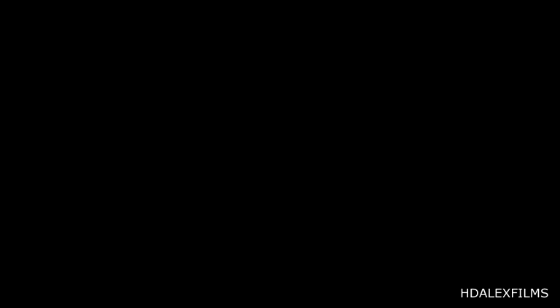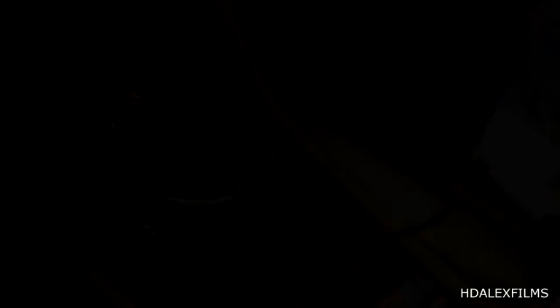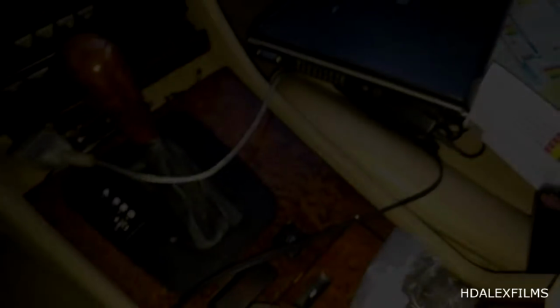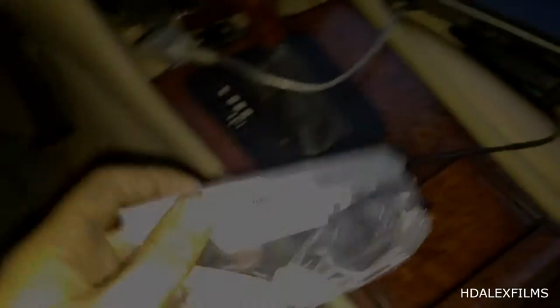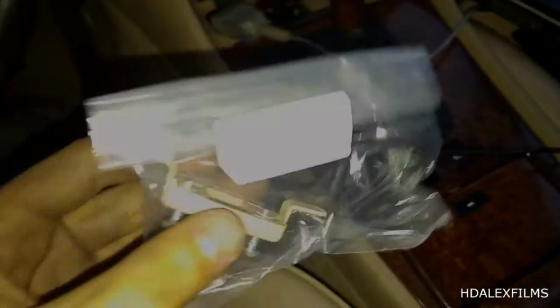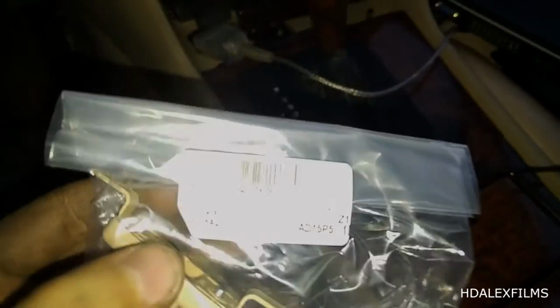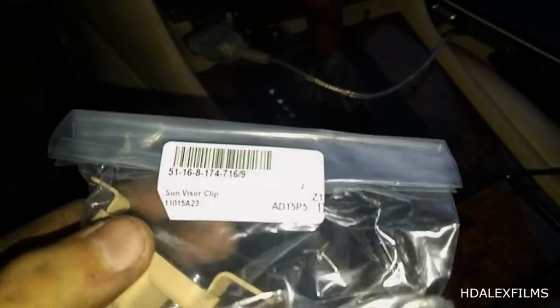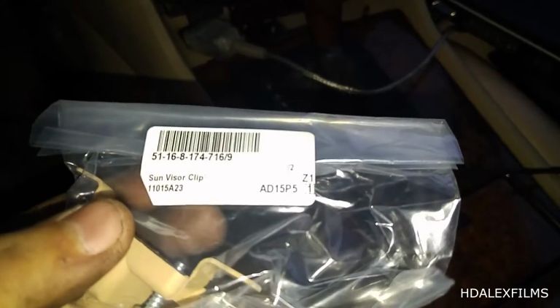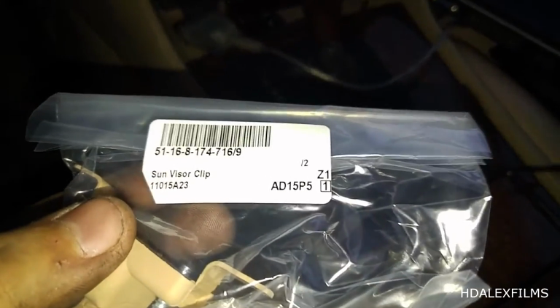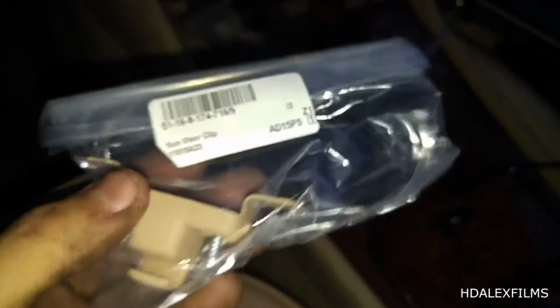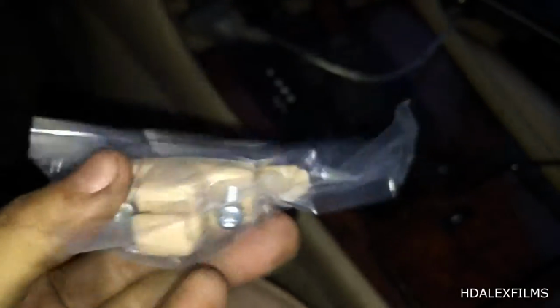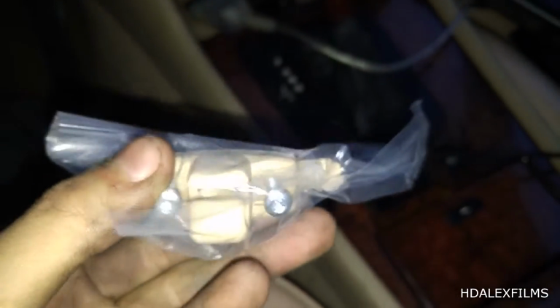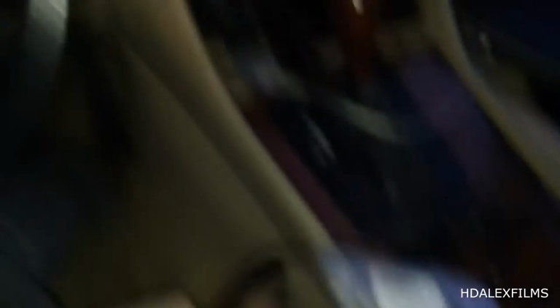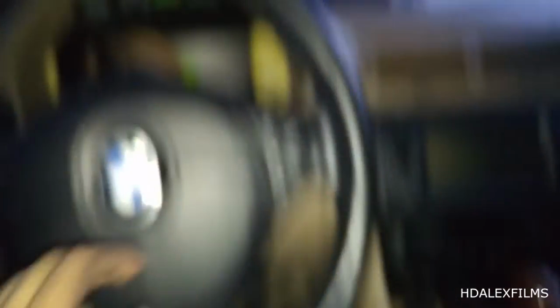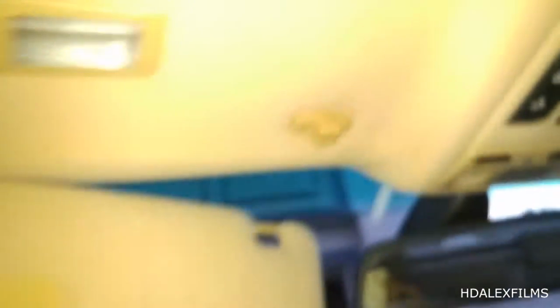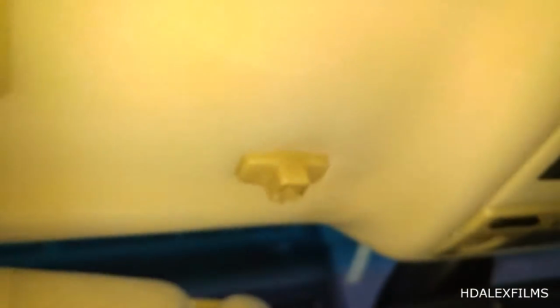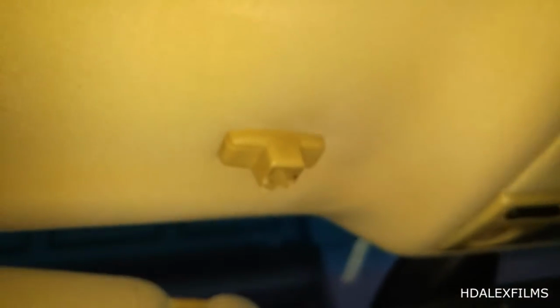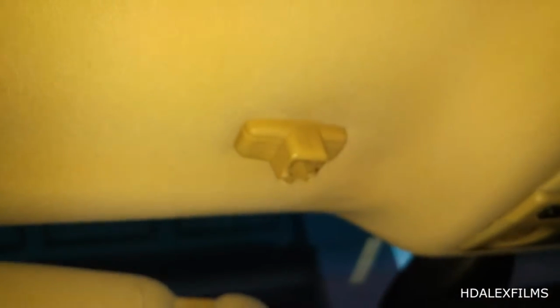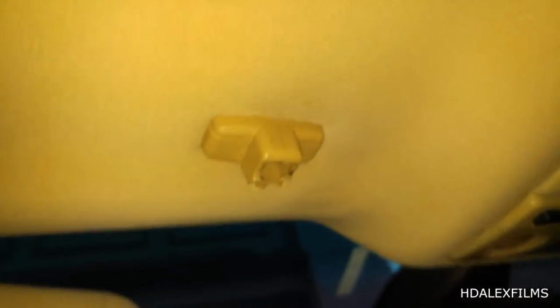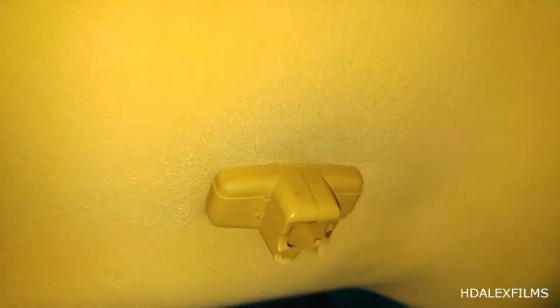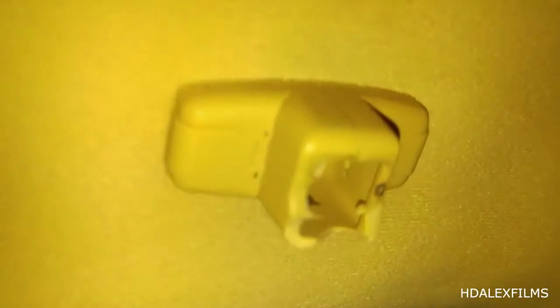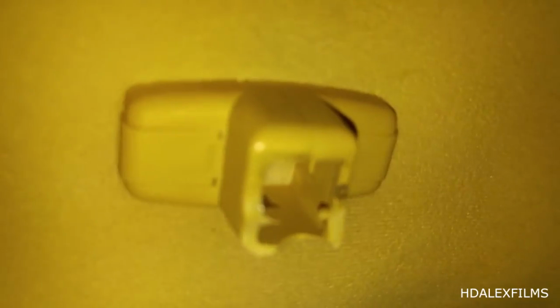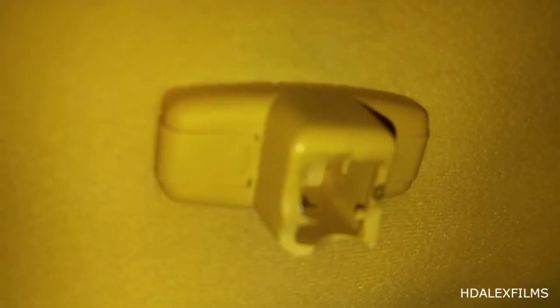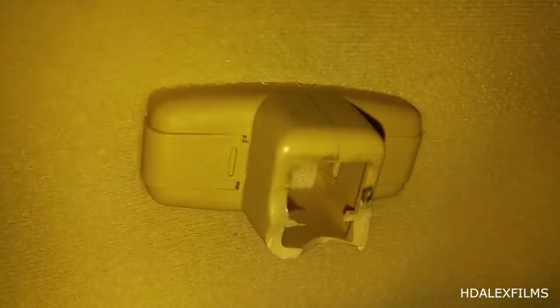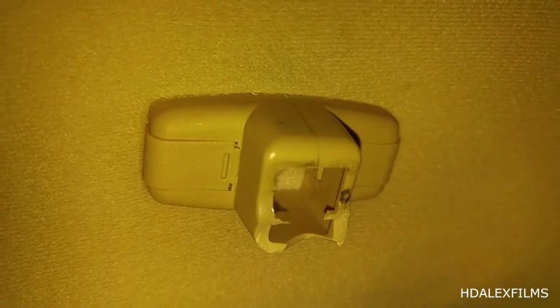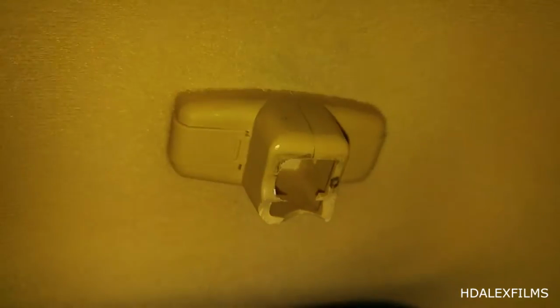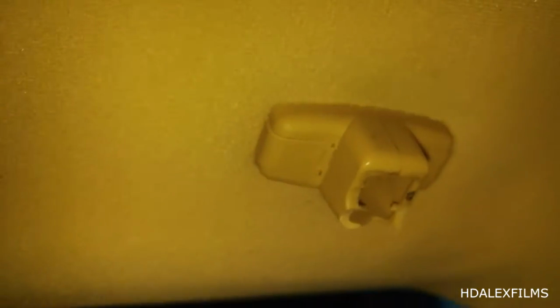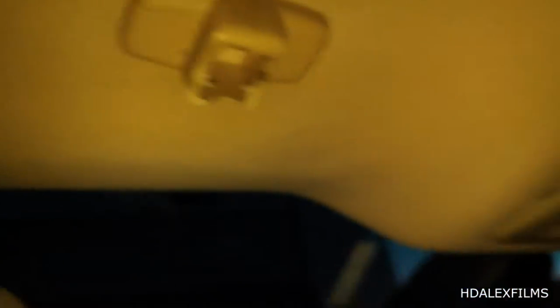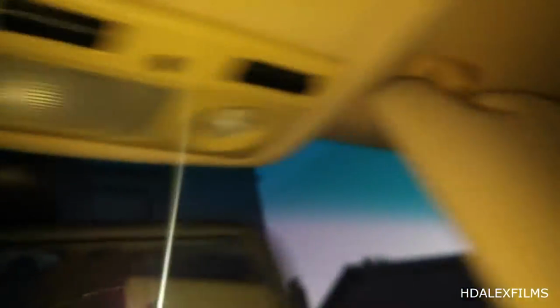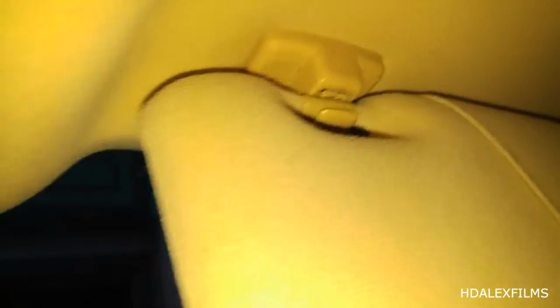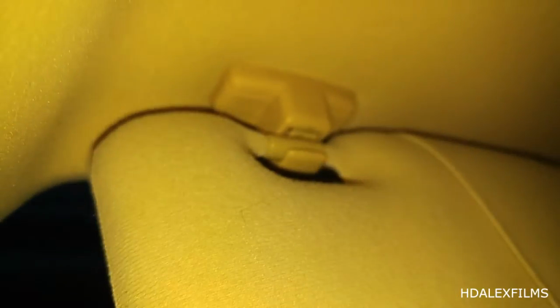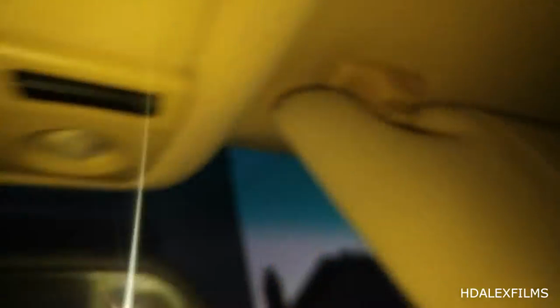Hello everyone, this is me and today we're going to be removing and replacing the sun visor clip in a sand beige 2001 BMW 740 M Sport. So if you look over there, there is the broken one and it's supposed to look something like that.